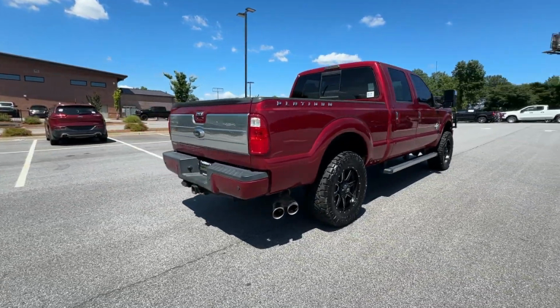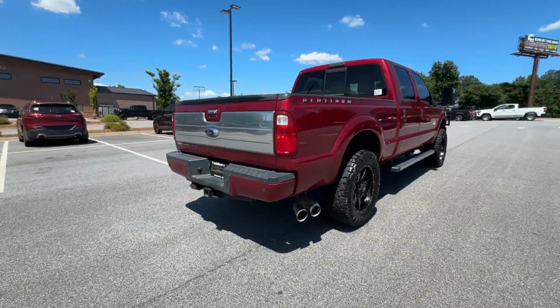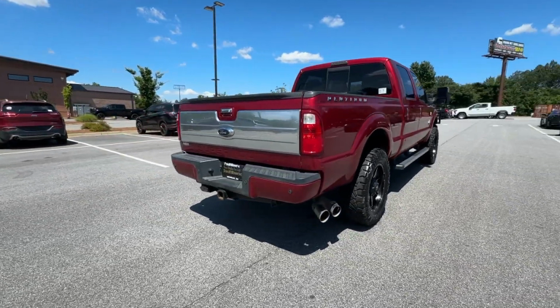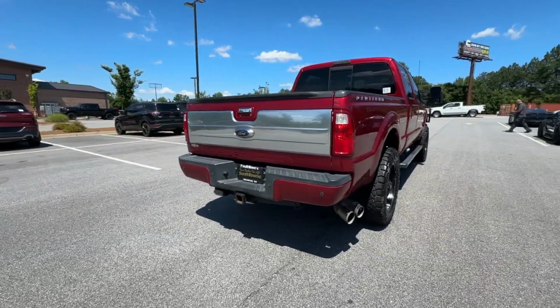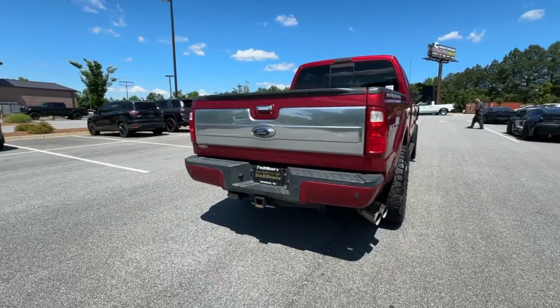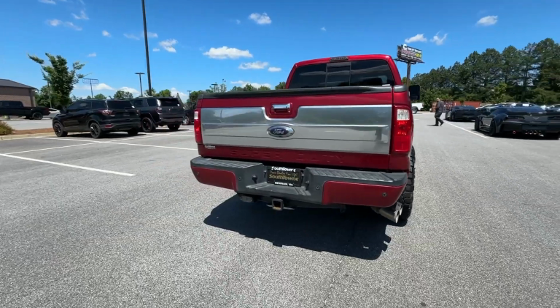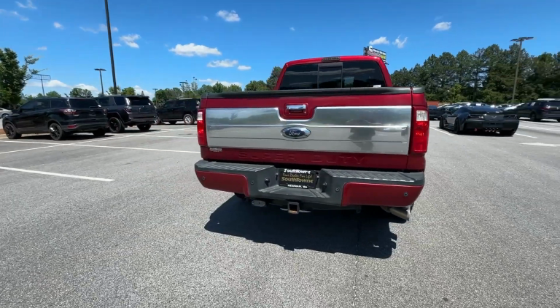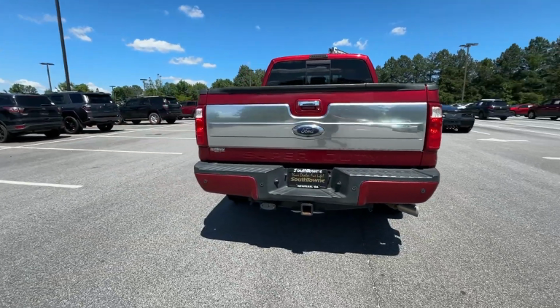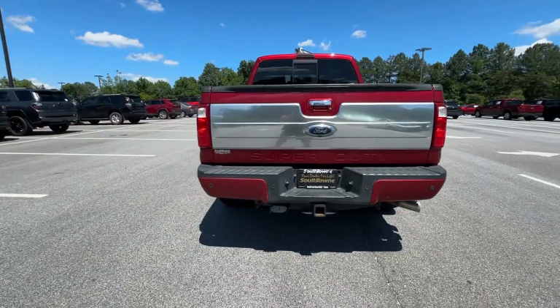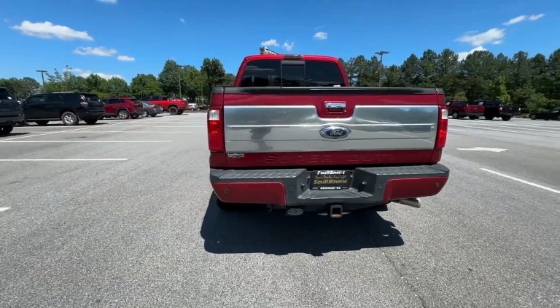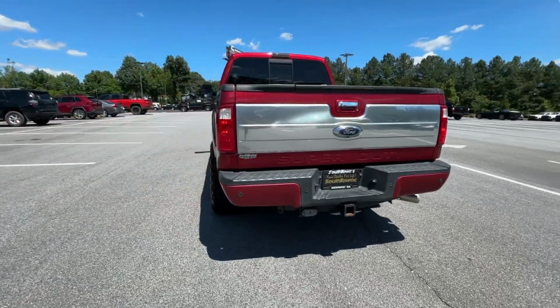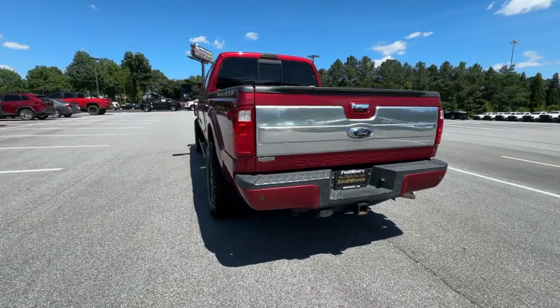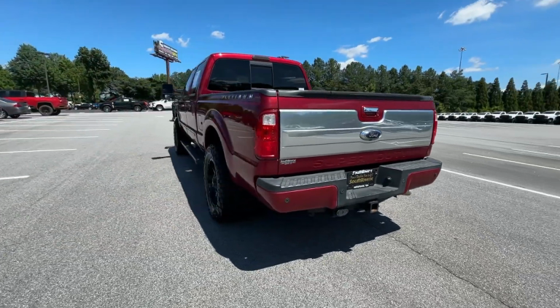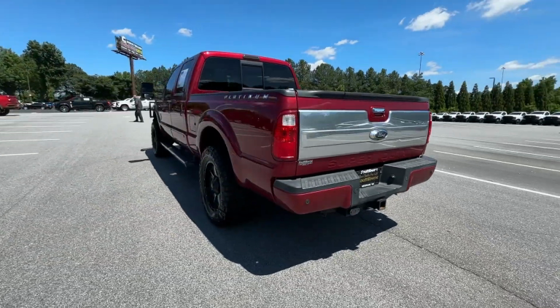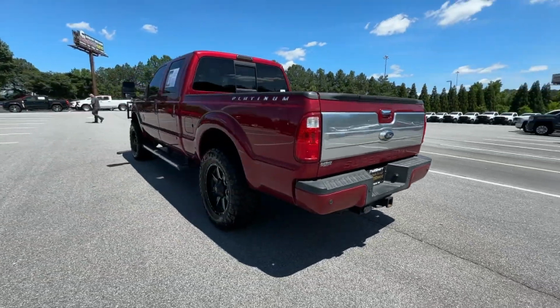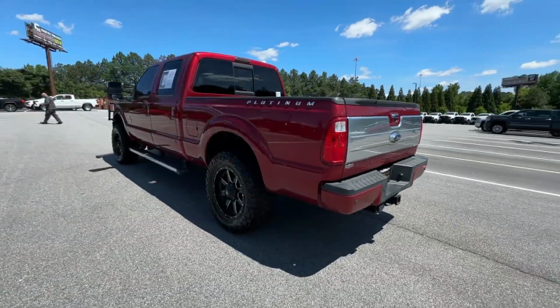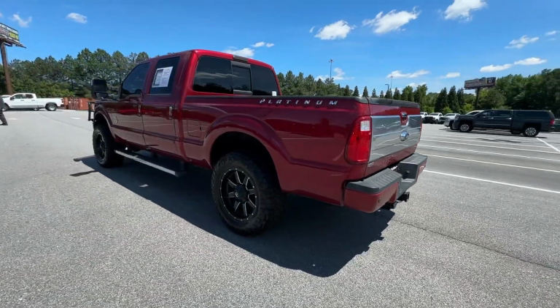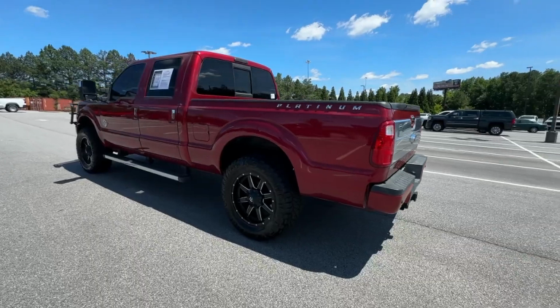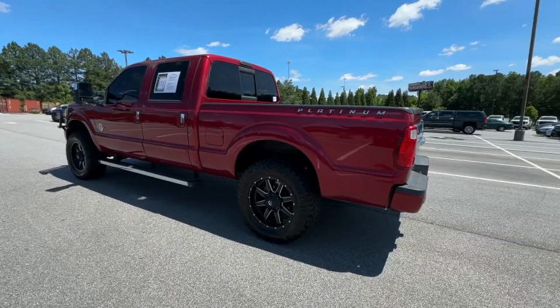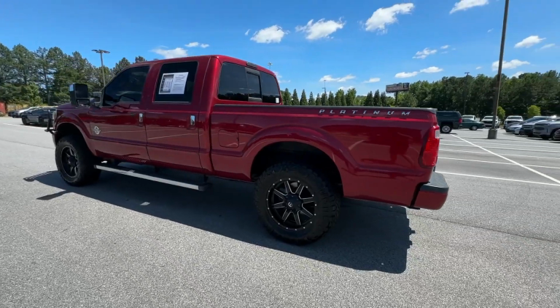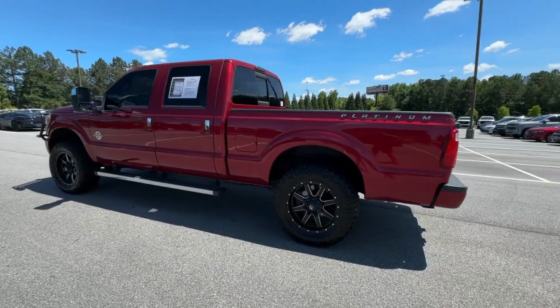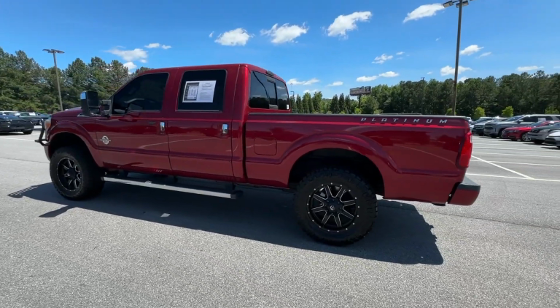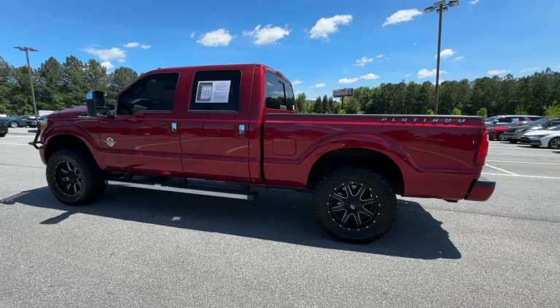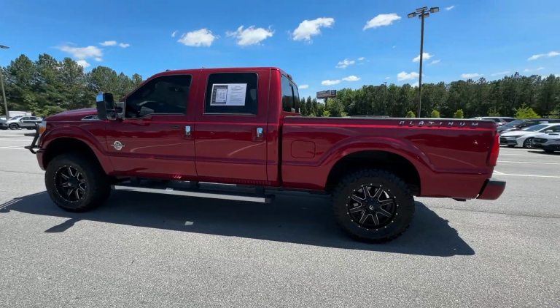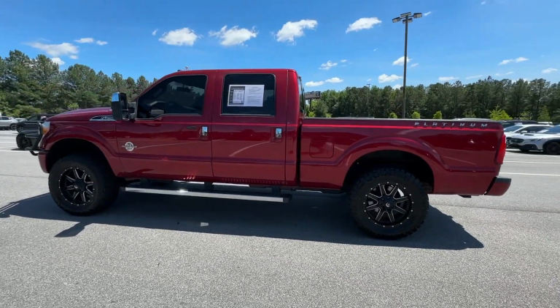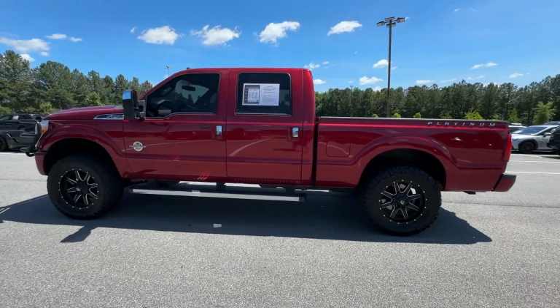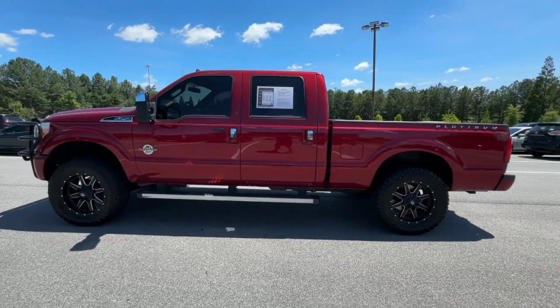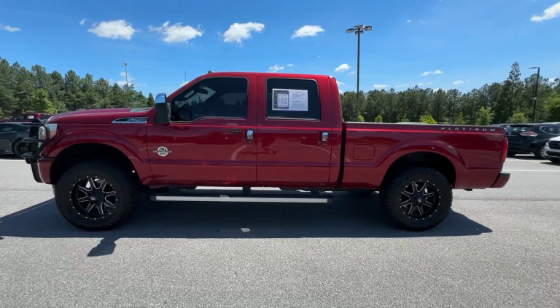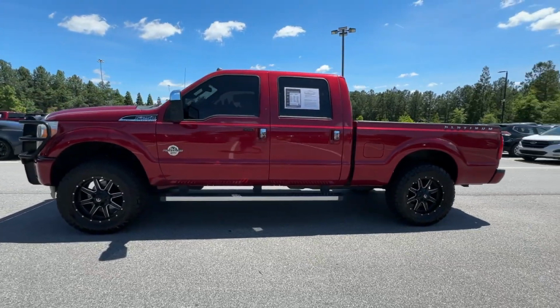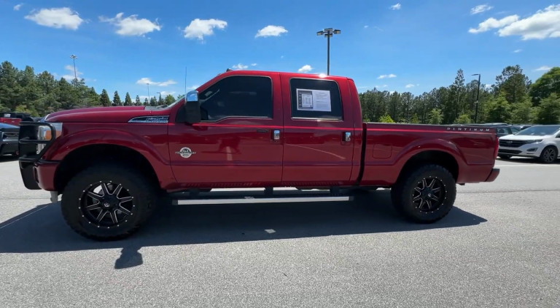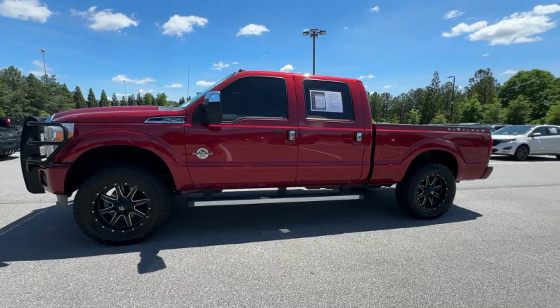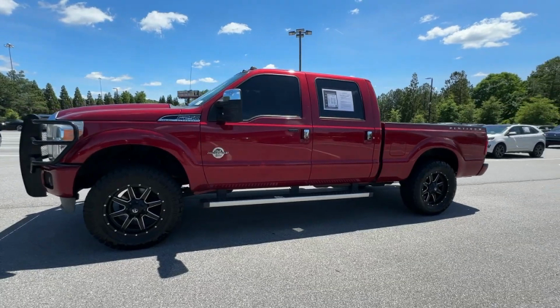This full-size, heavy-duty pickup leverages military-grade aluminum alloy, high-strength steel, and rugged components to bring you extraordinary performance. These are just some of the great options this vehicle comes with.